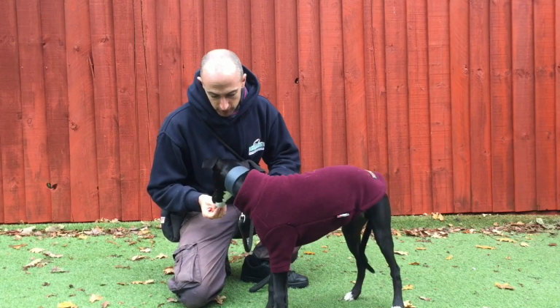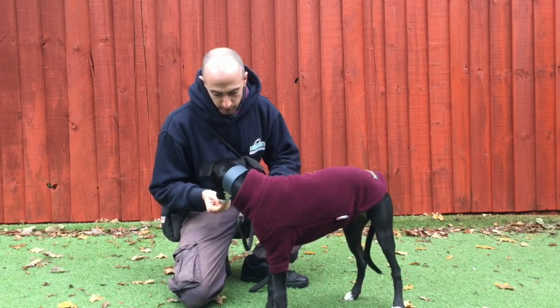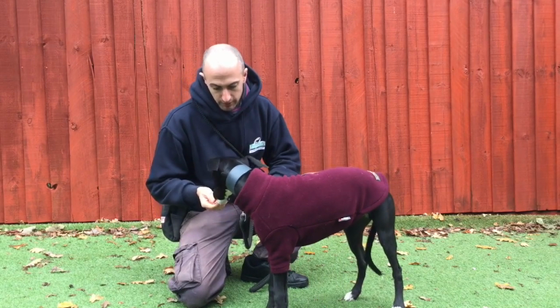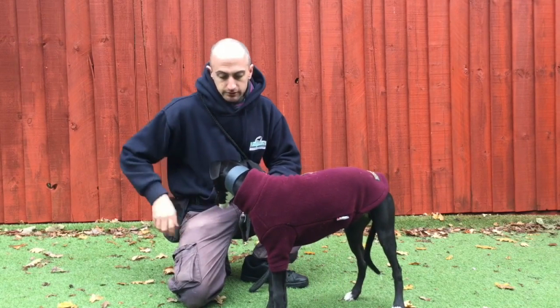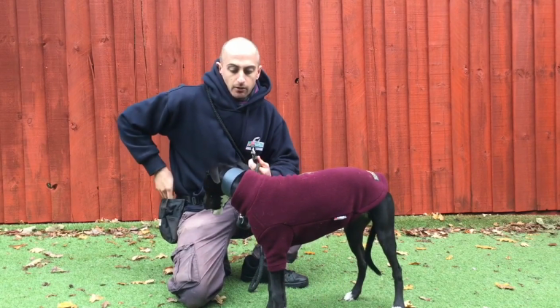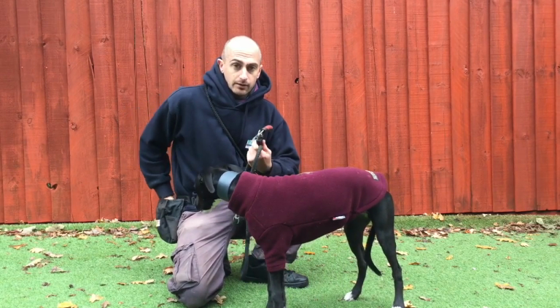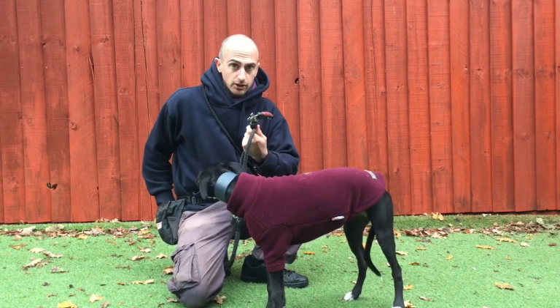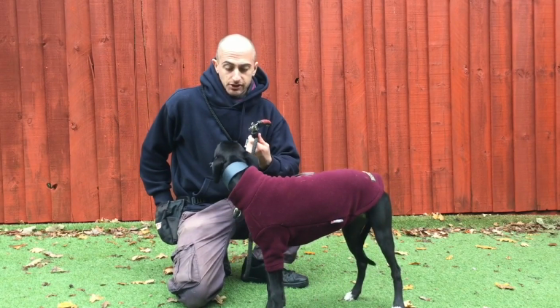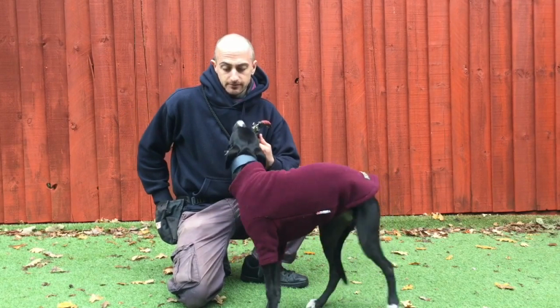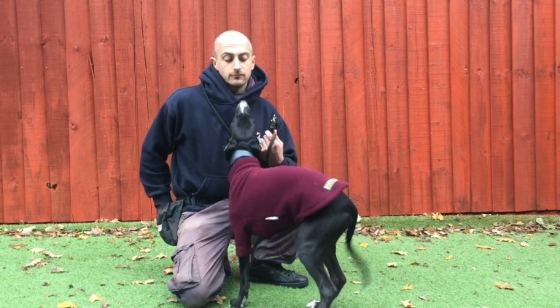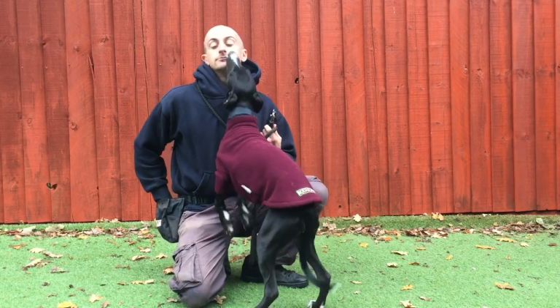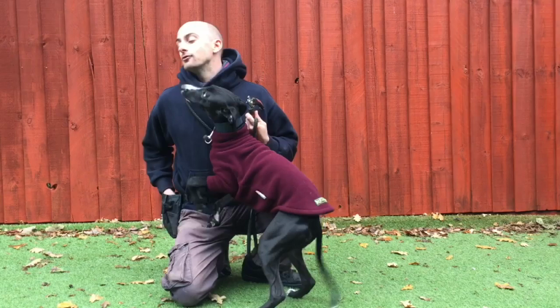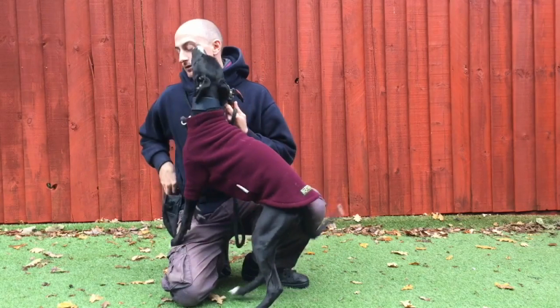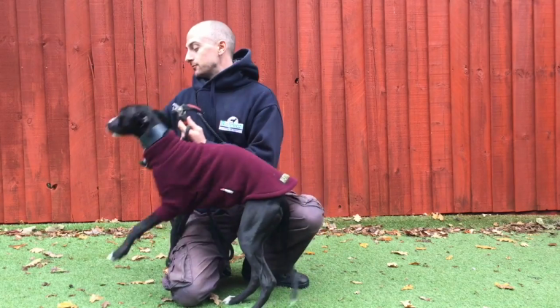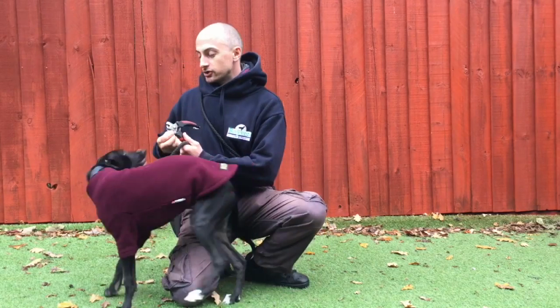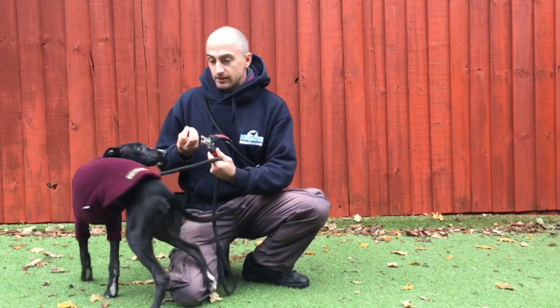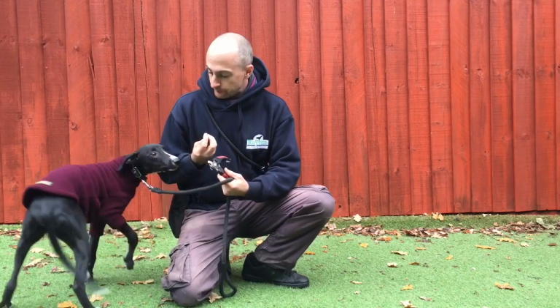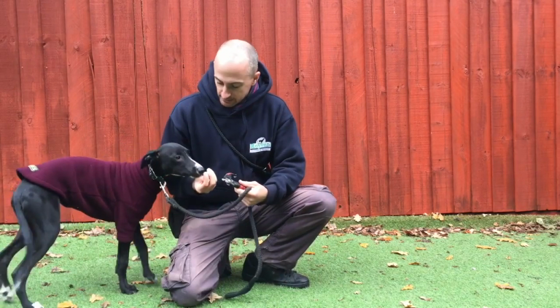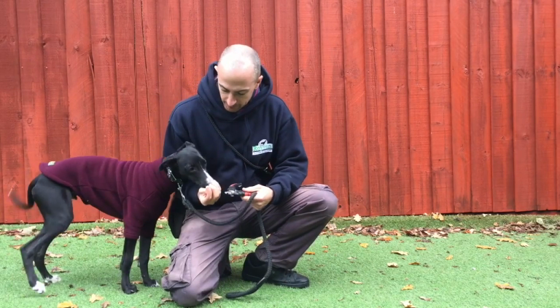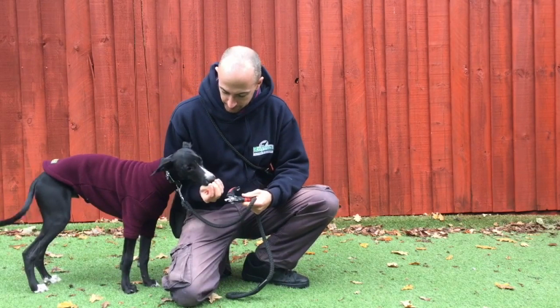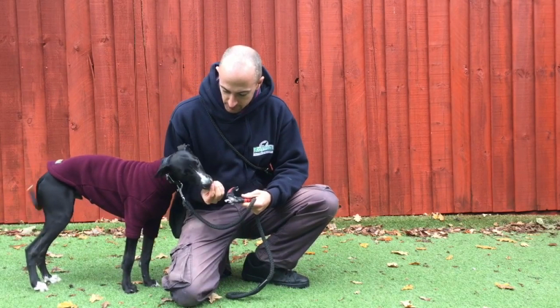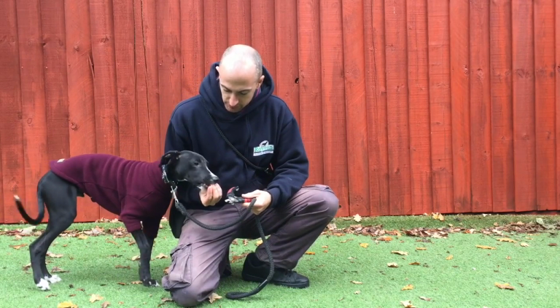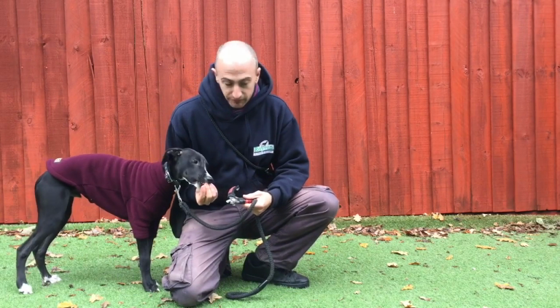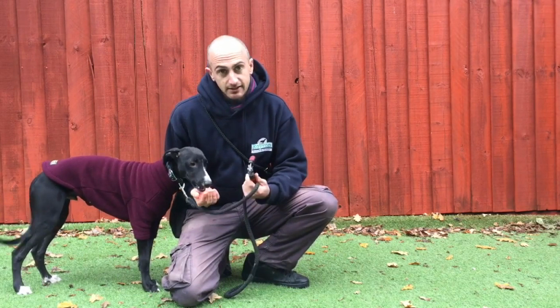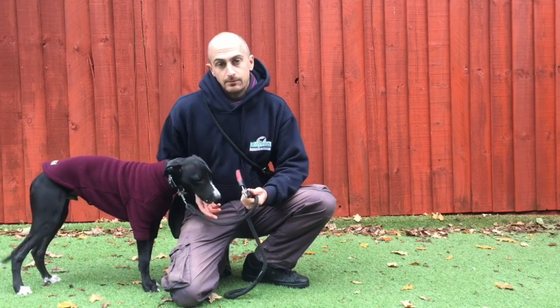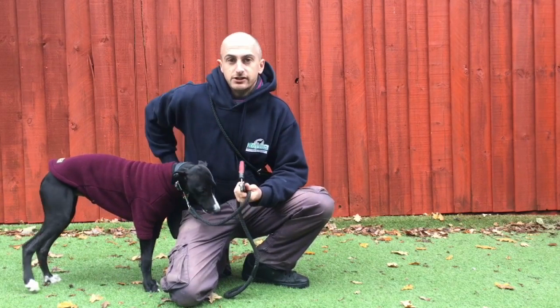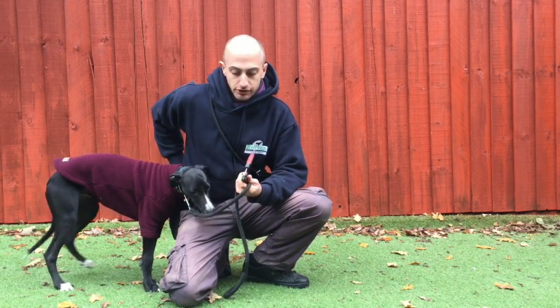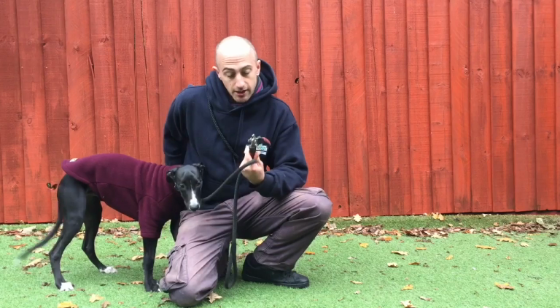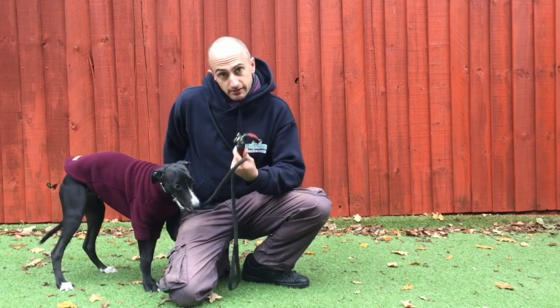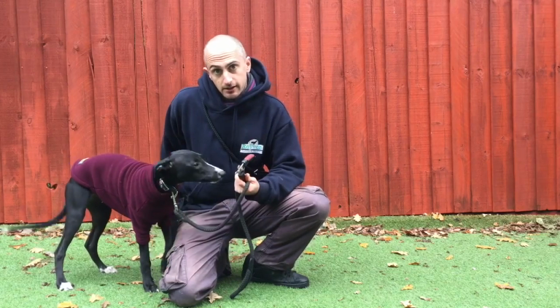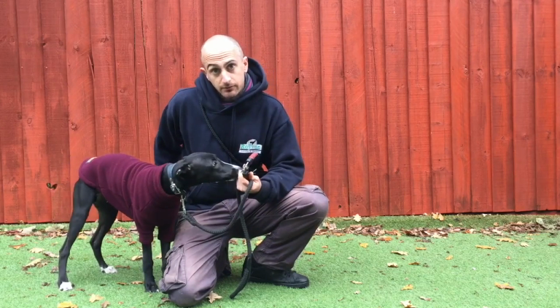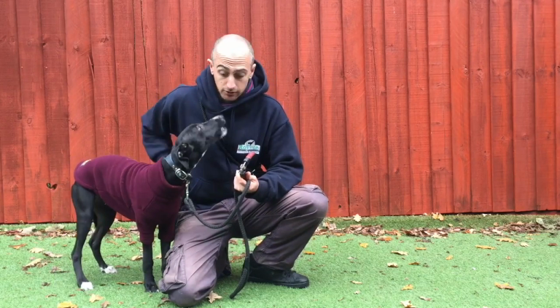Good boy. So I'm holding the clippers close to Chase and I'm also going to be giving him food at the same time. So whenever he sees the clippers, he's going to associate this as equal to something good.